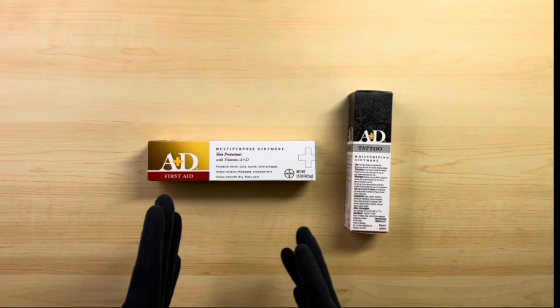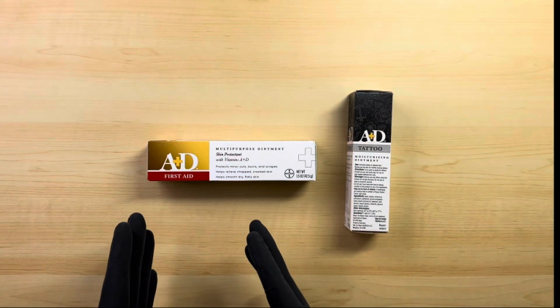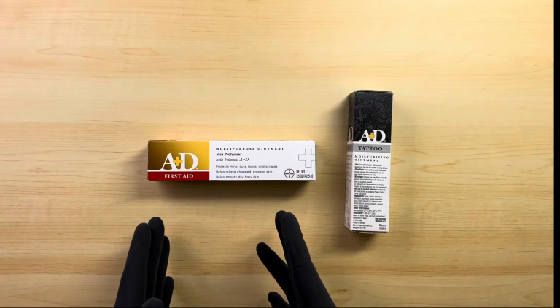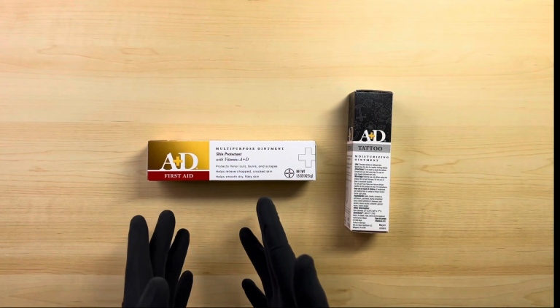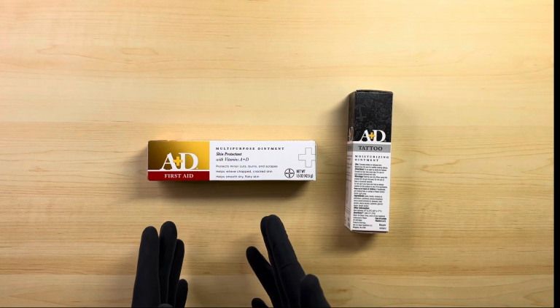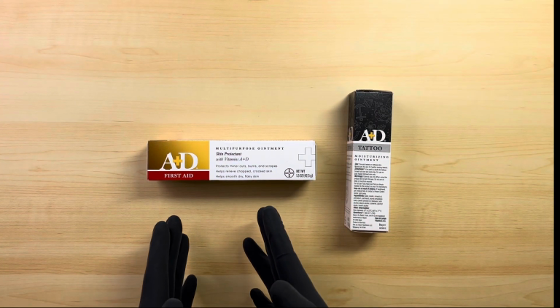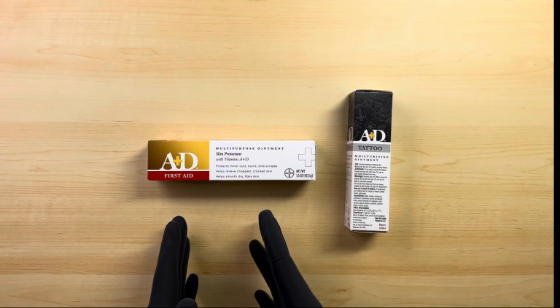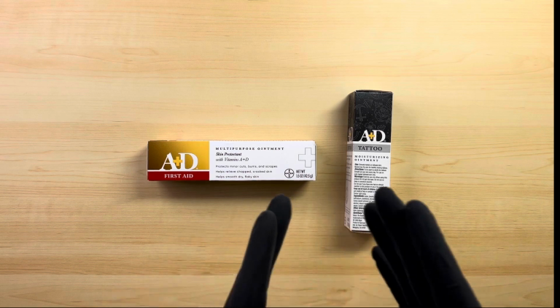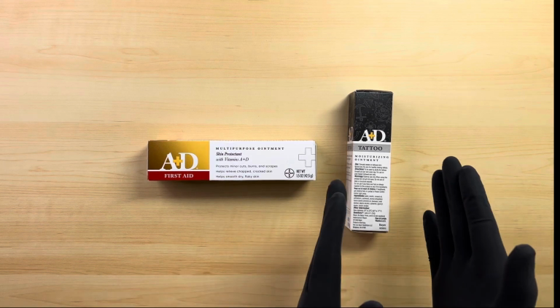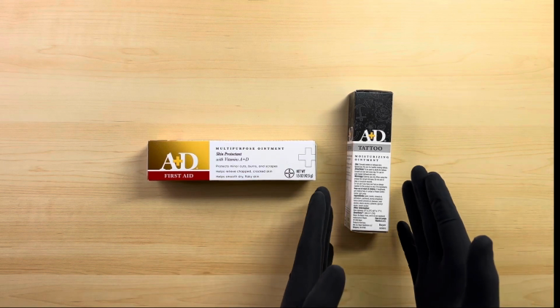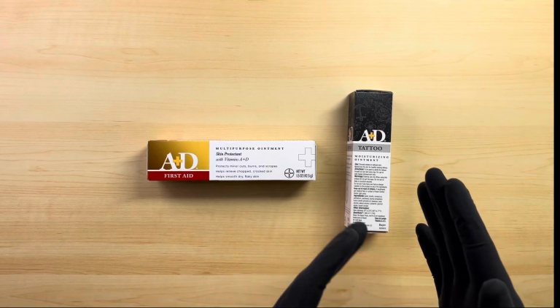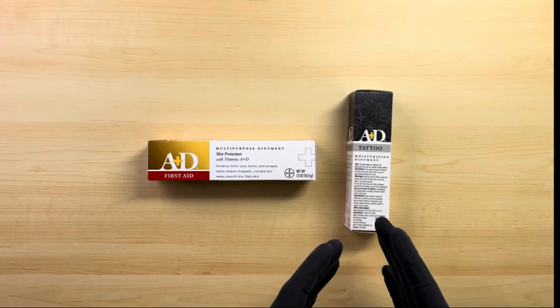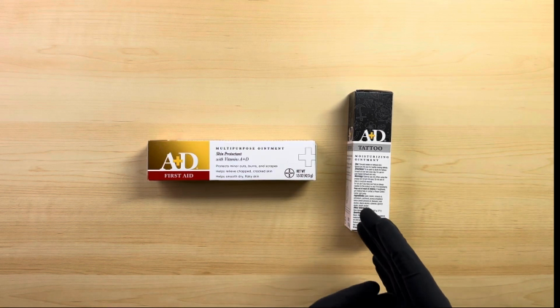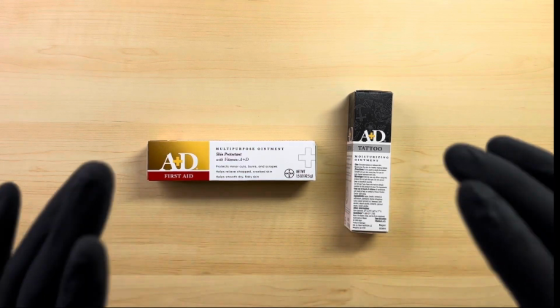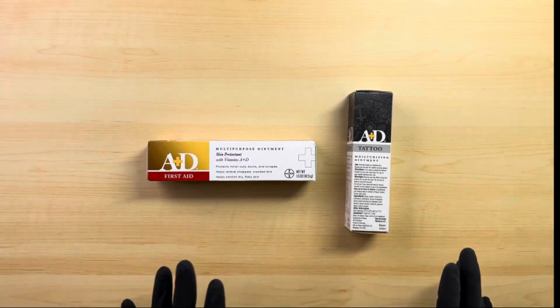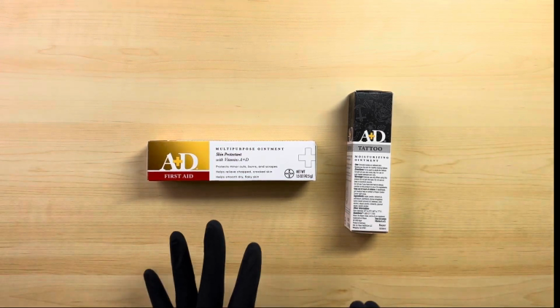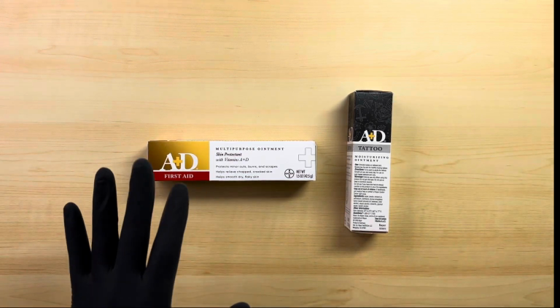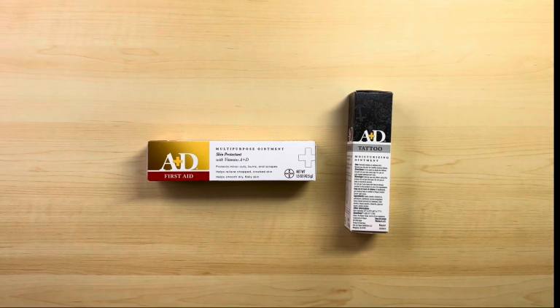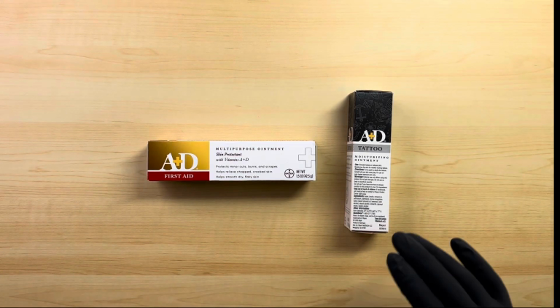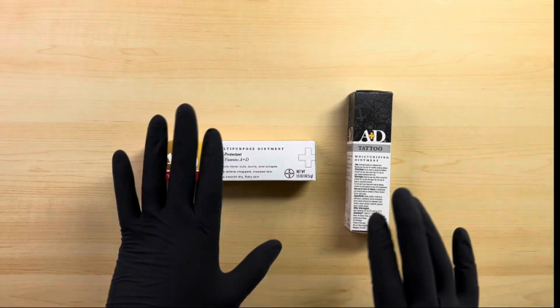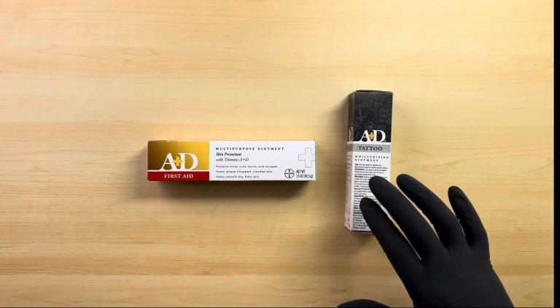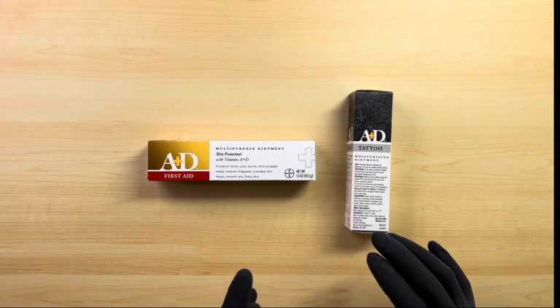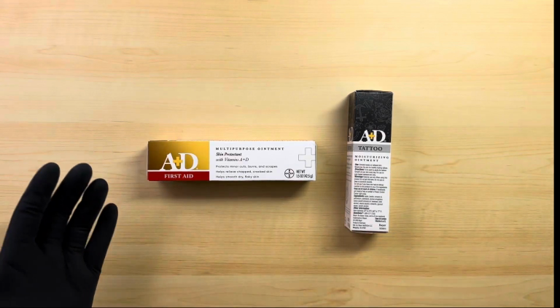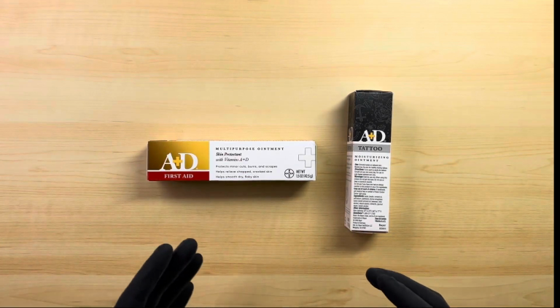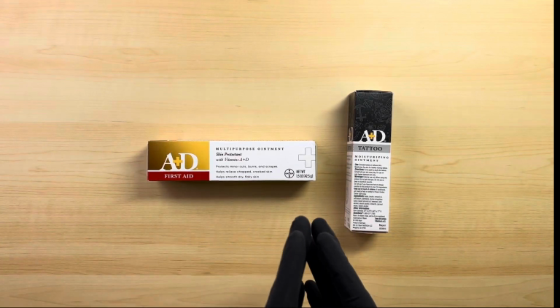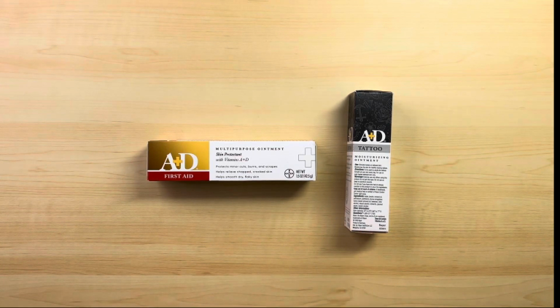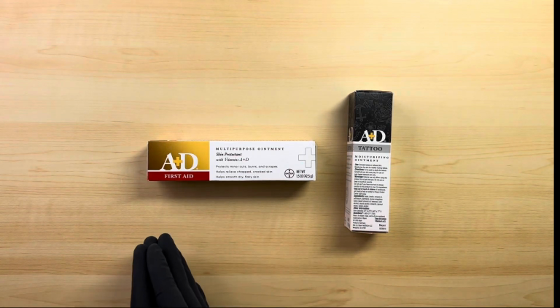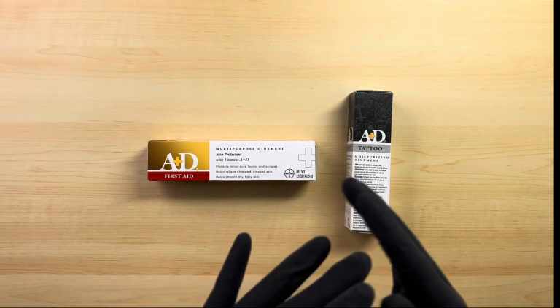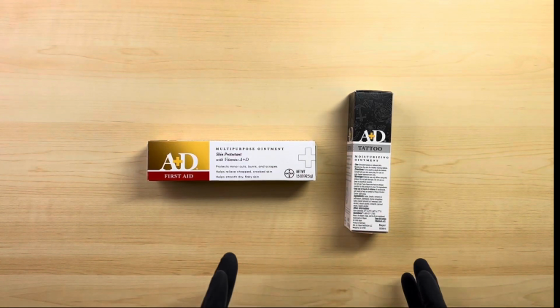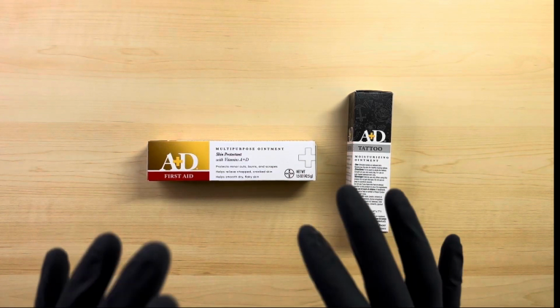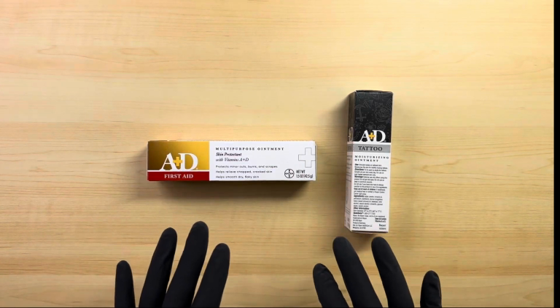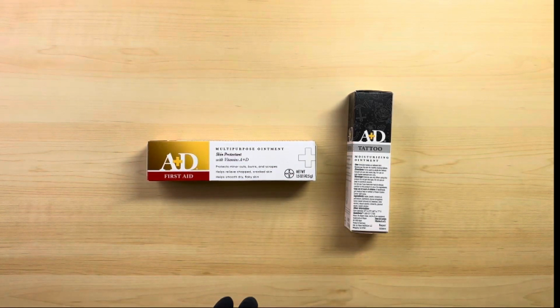On the left we have the A&D First Aid Ointment. On the right we have the A&D Tattoo. Some obvious differences off the bat are the packaging. Some other differences that I do see off the bat are the ingredients.